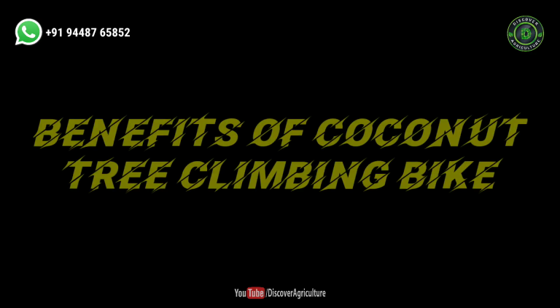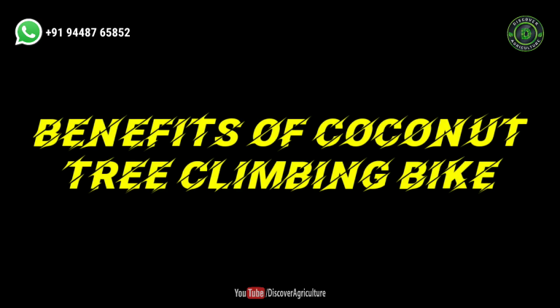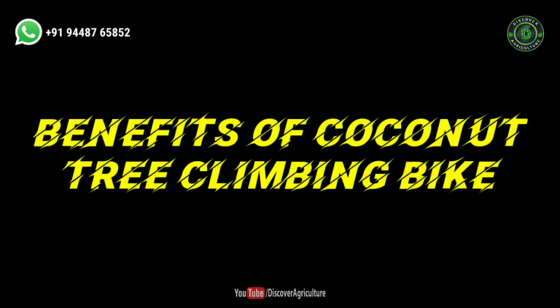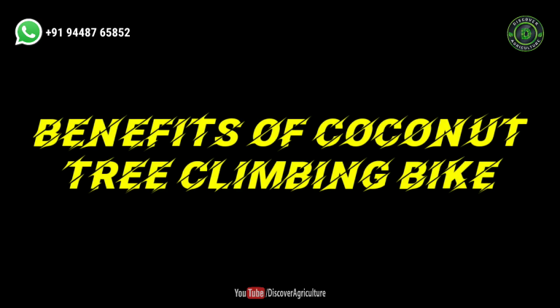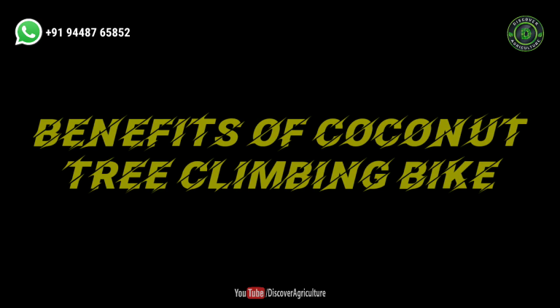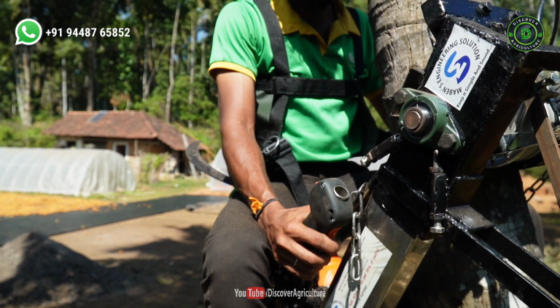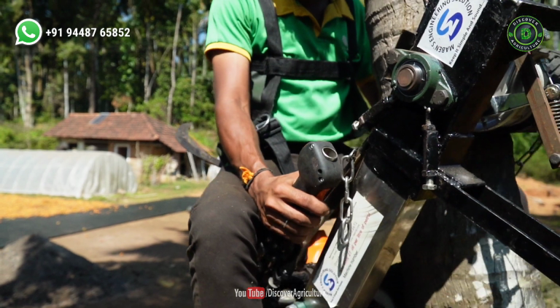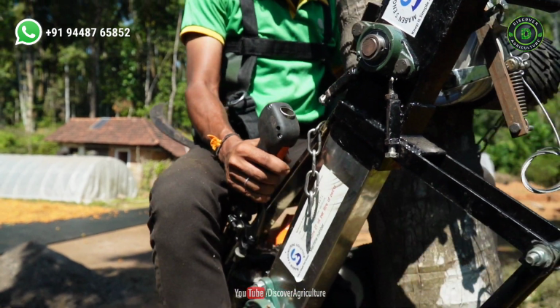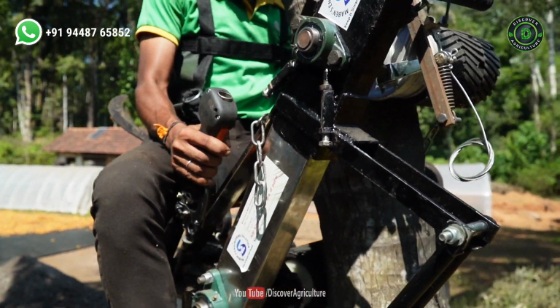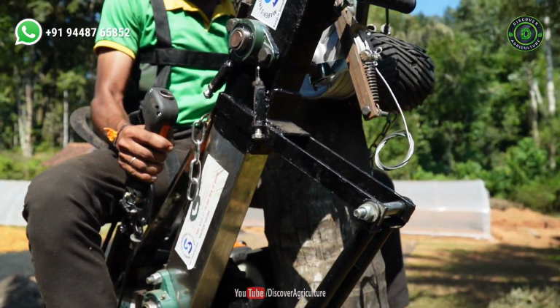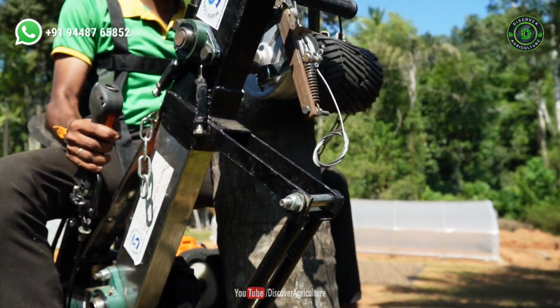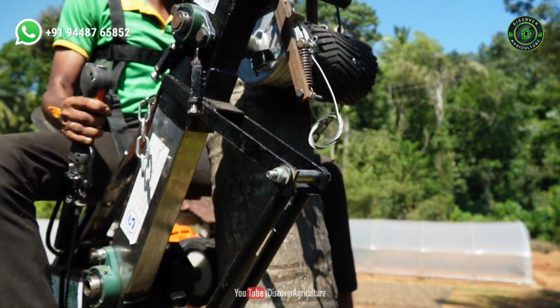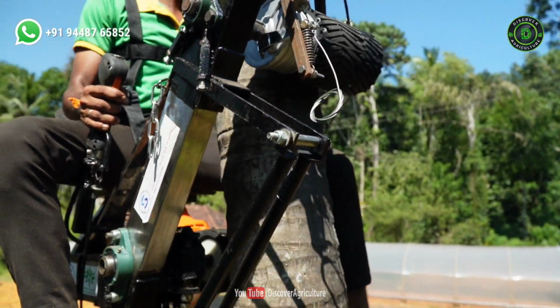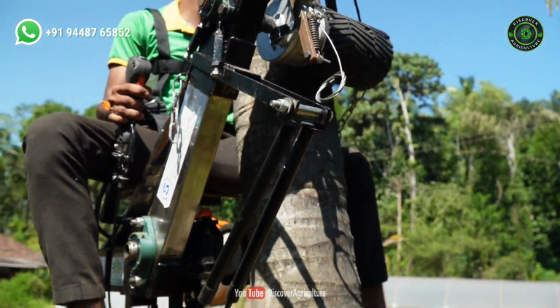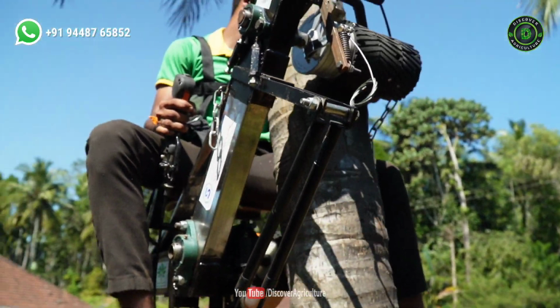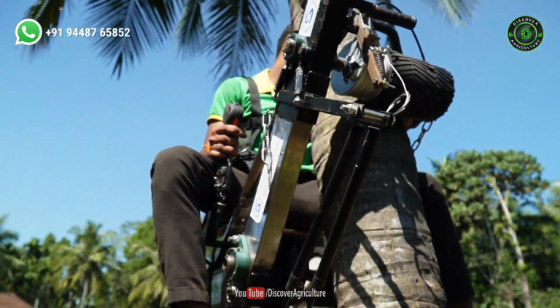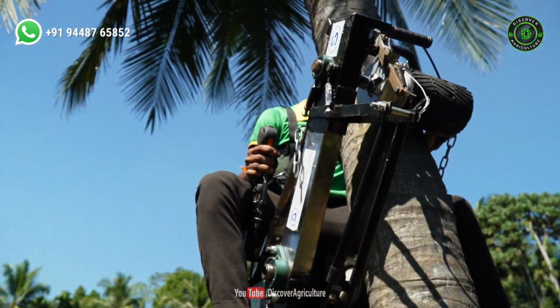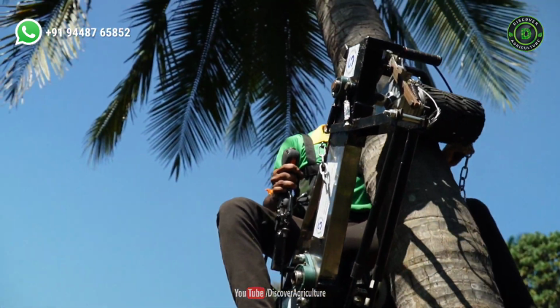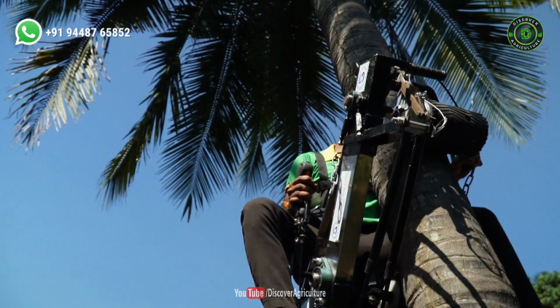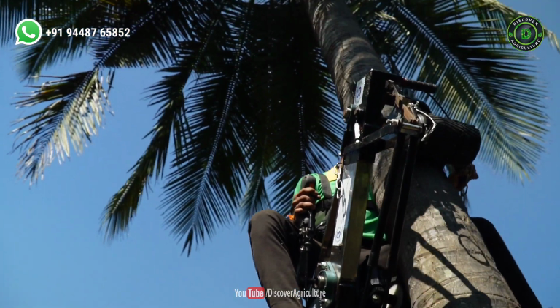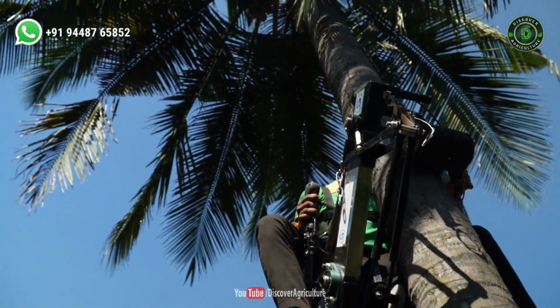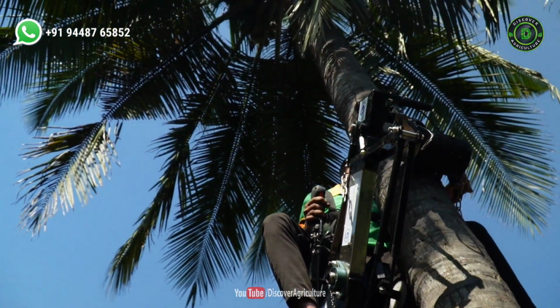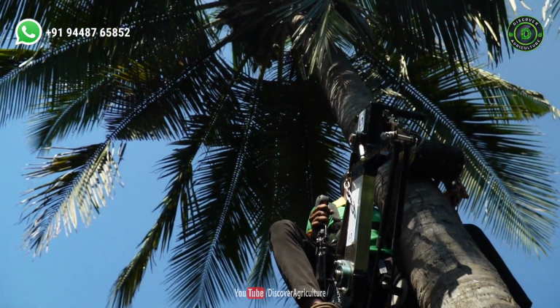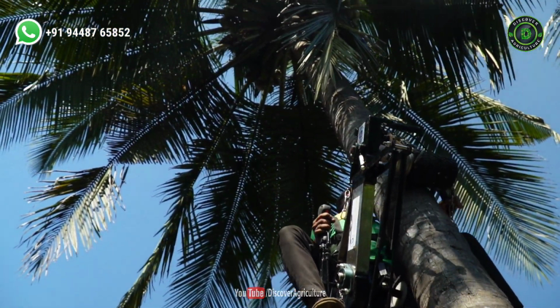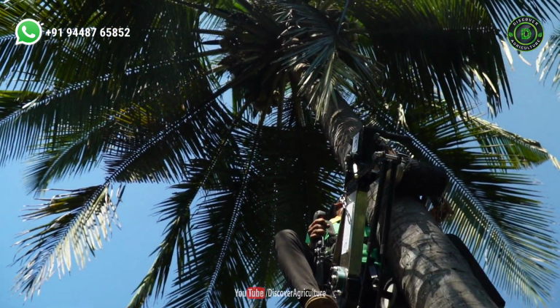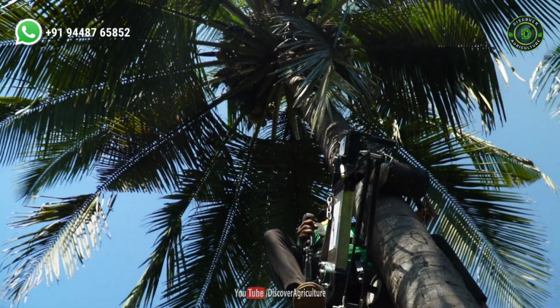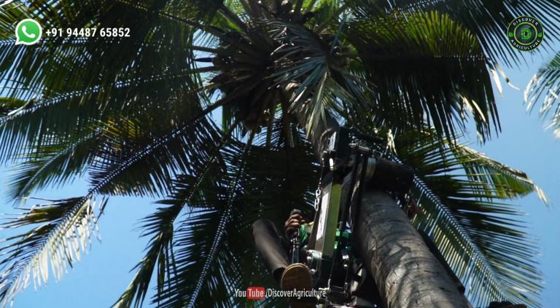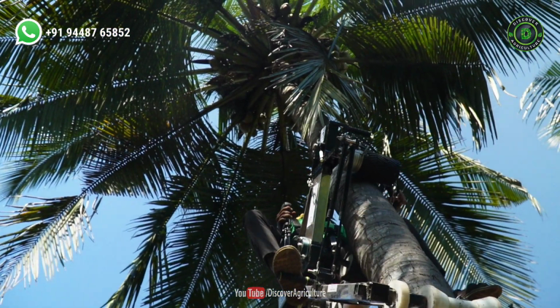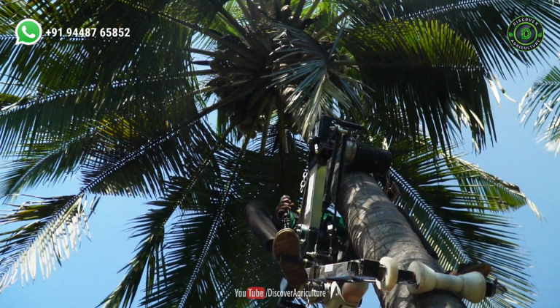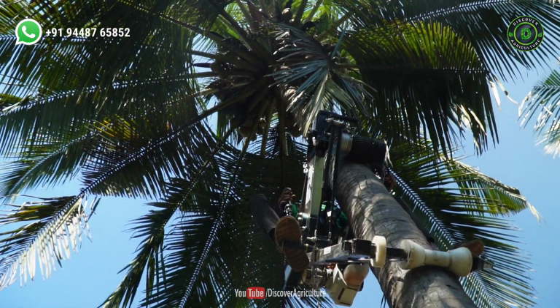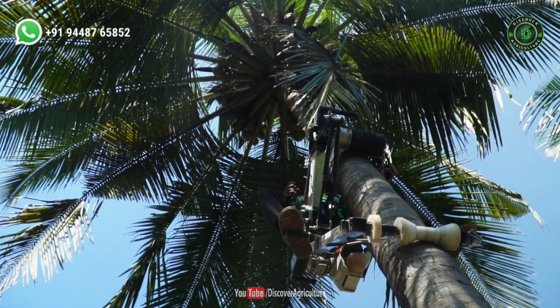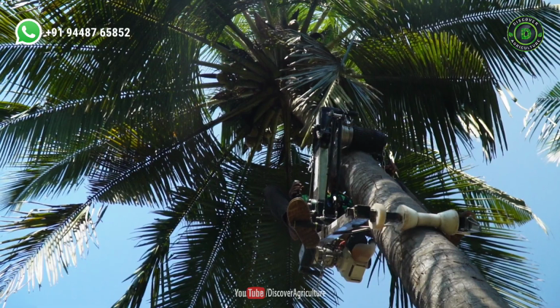Benefits of the coconut tree climbing bike: On an average, a laborer had to be paid 2000 rupees per day for climbing and plucking coconut. This machine will provide a solution to those problems by minimizing the role of human labor in the operation of harvesting coconuts.